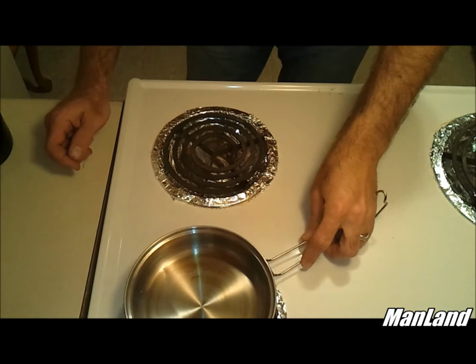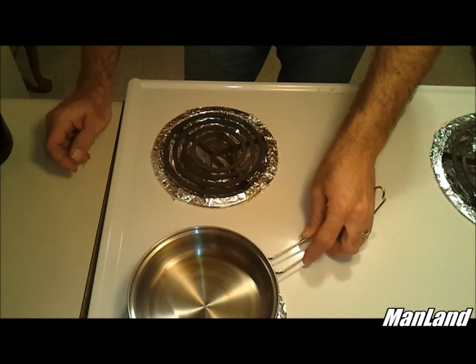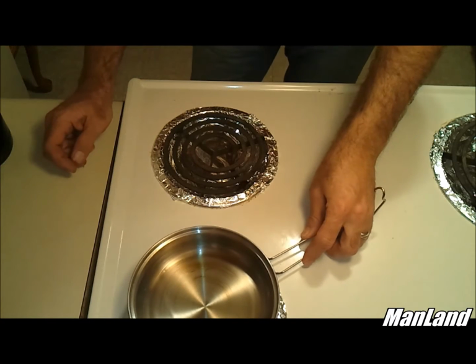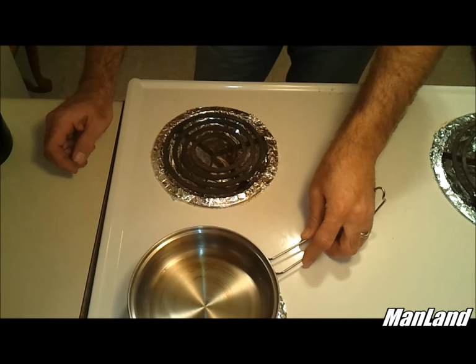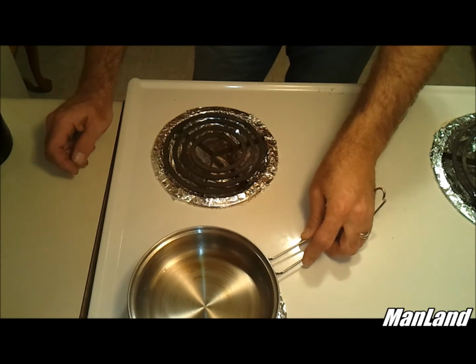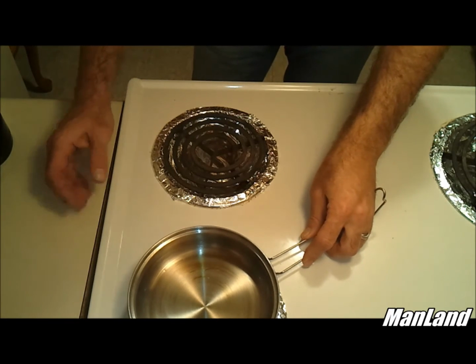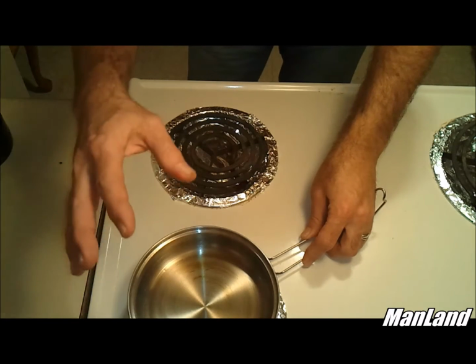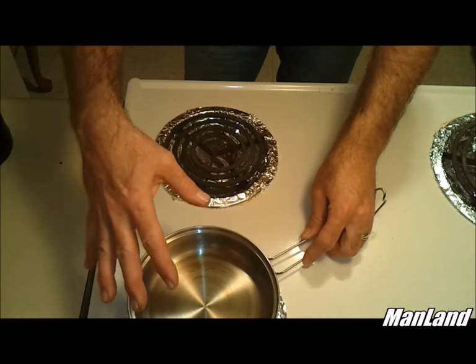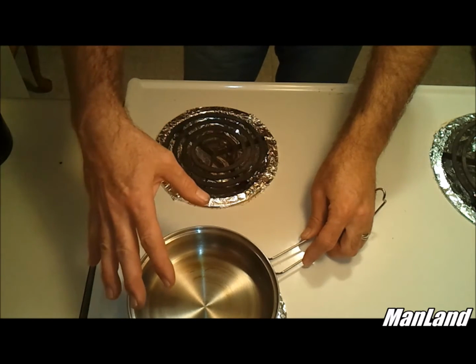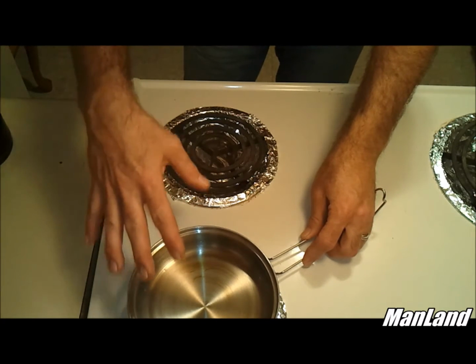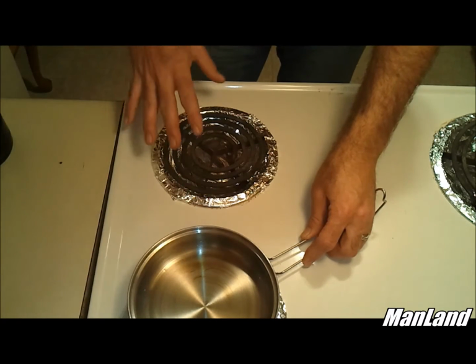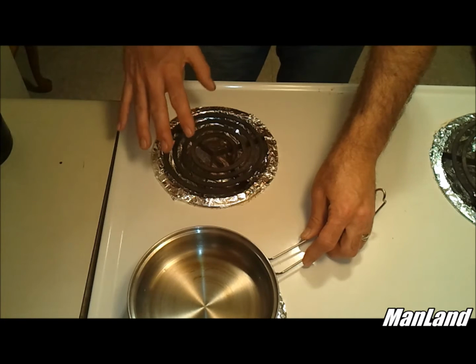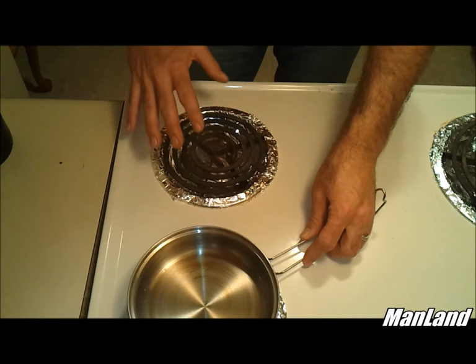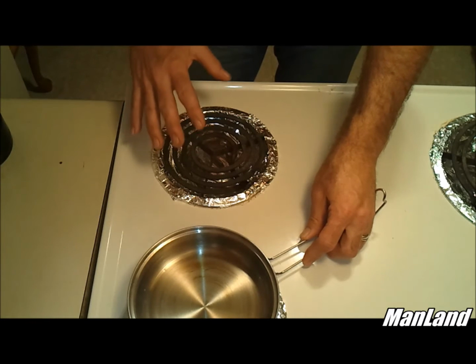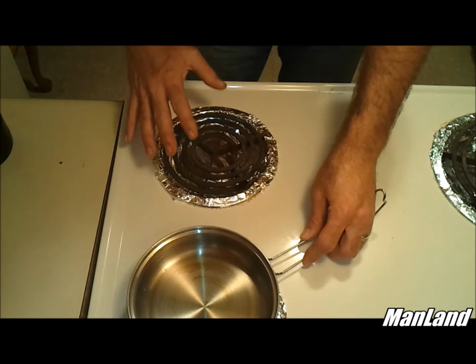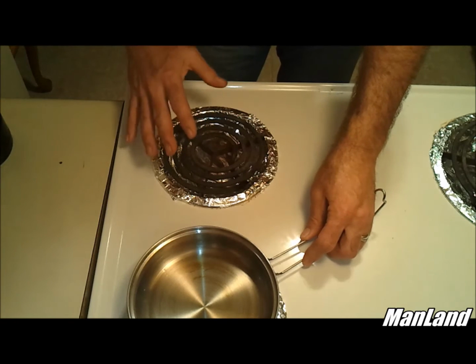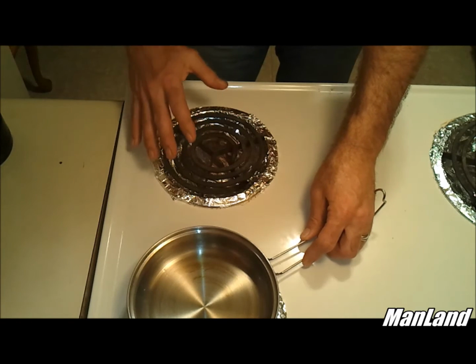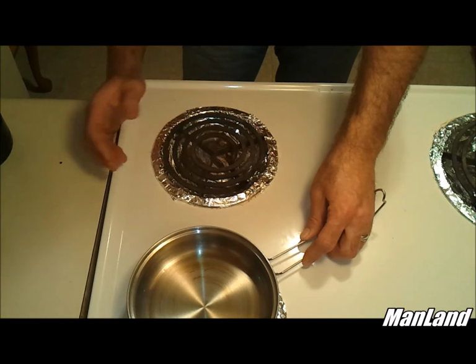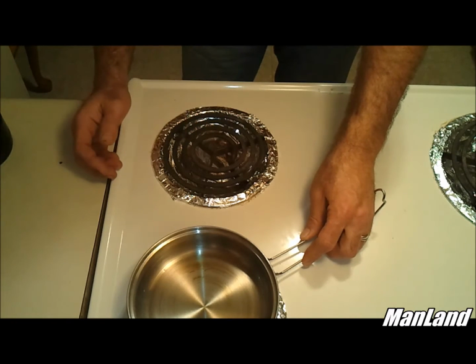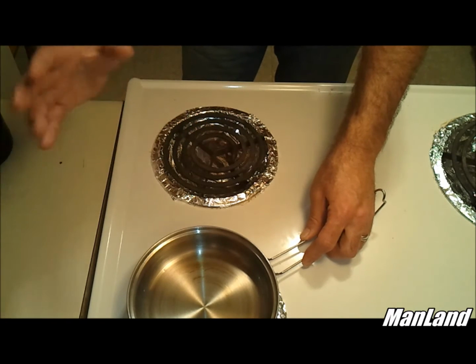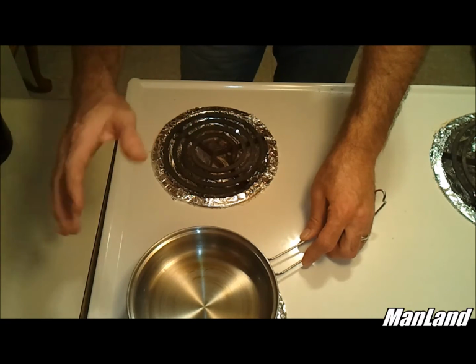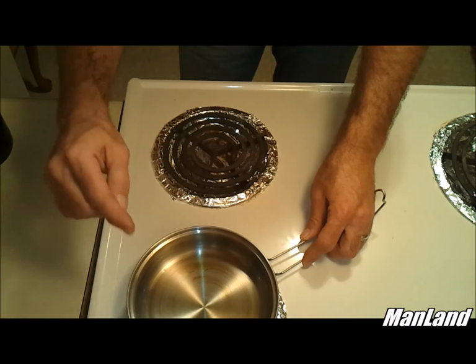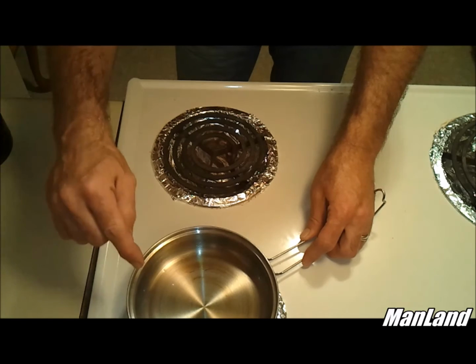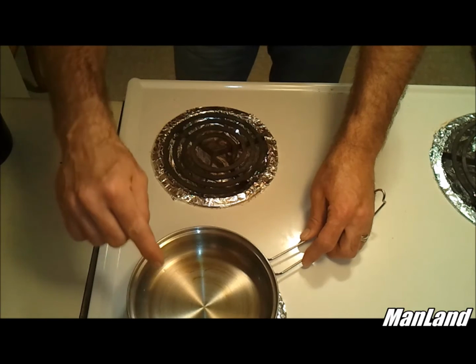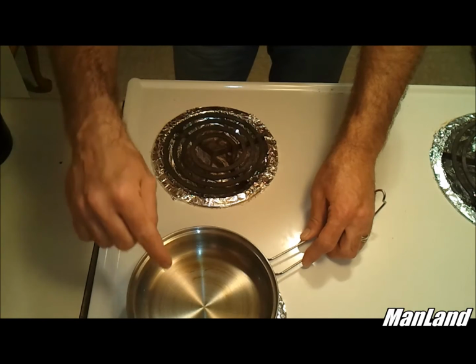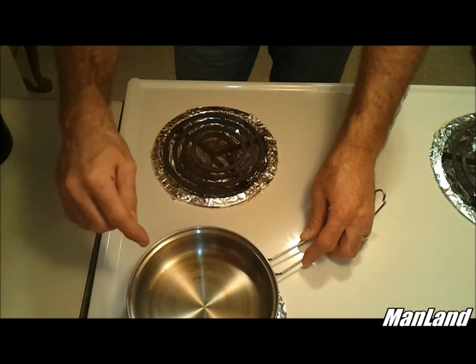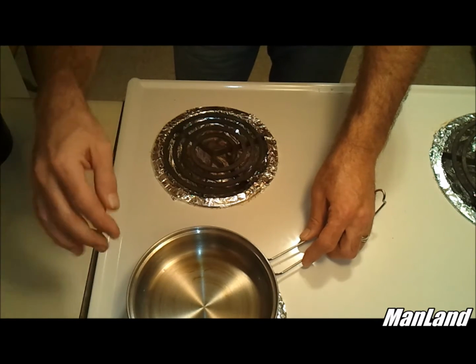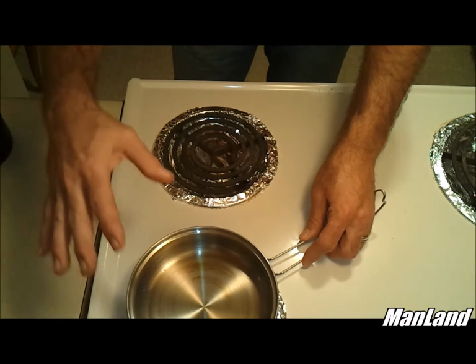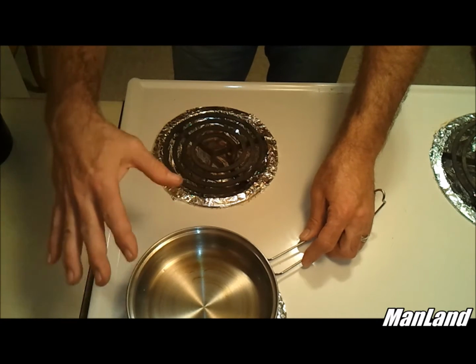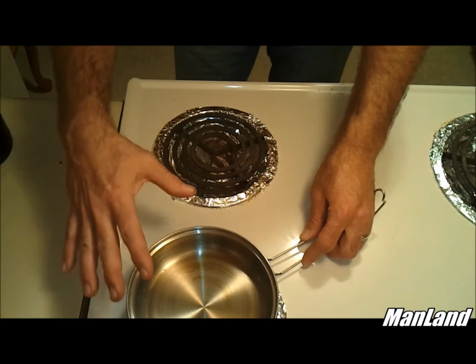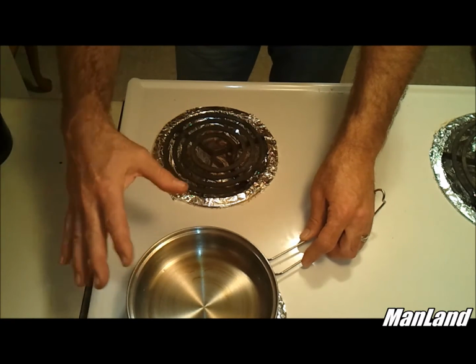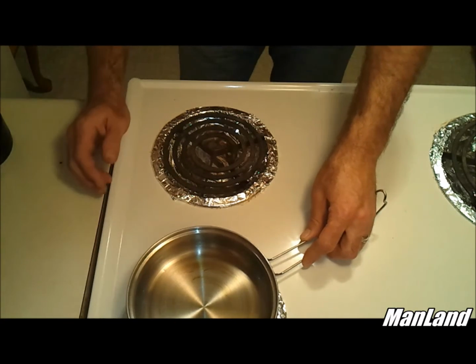What you do is you put your stainless steel container on an eye that's heated up, usually on high heat. Not super high, of course. This is very thin steel so you don't want to do this at a very high temperature.